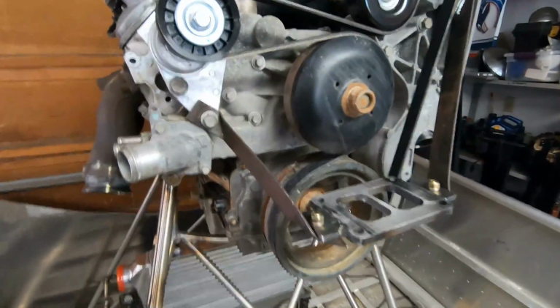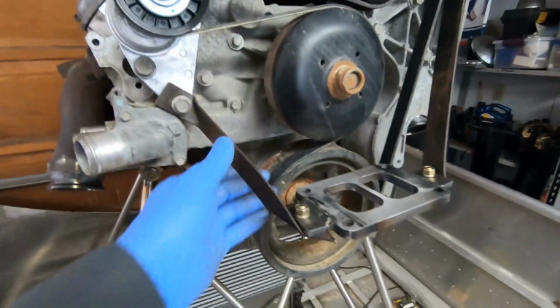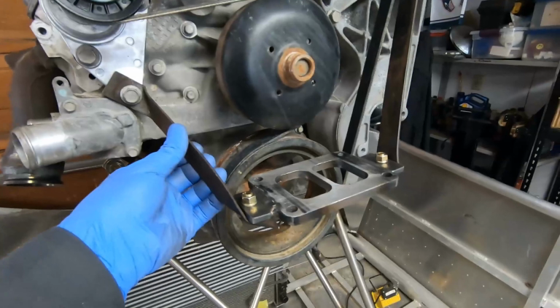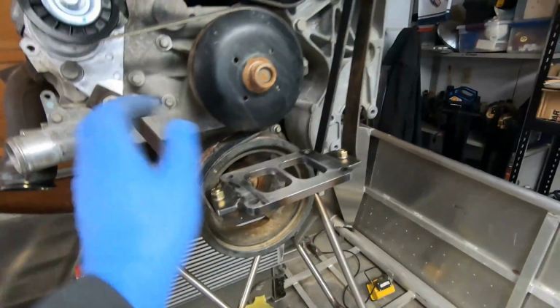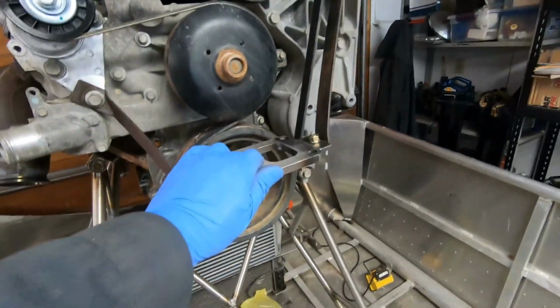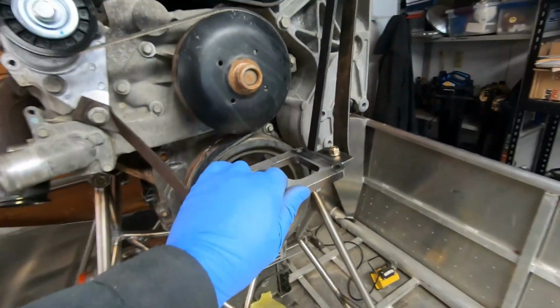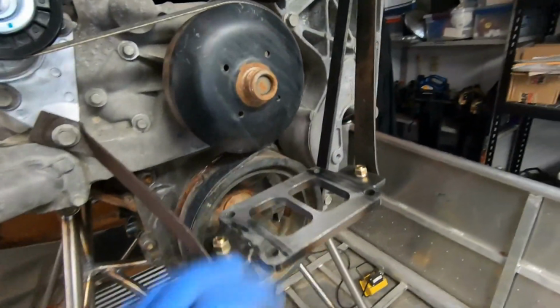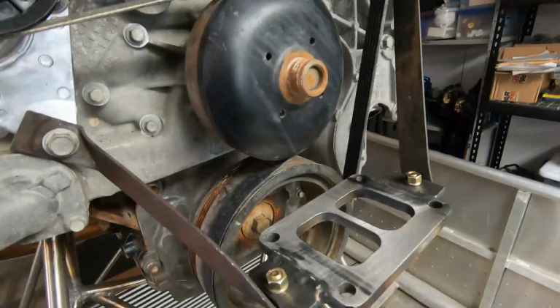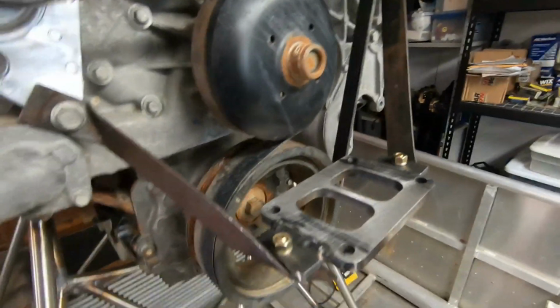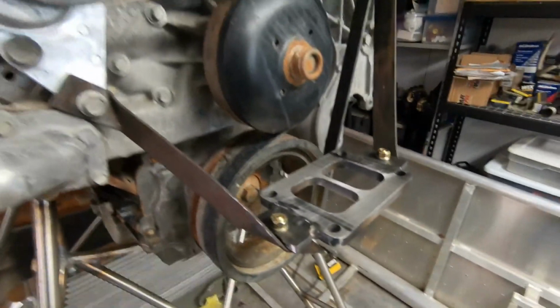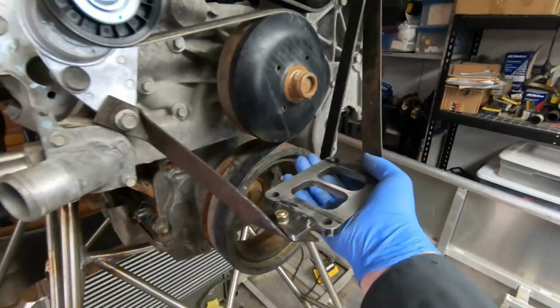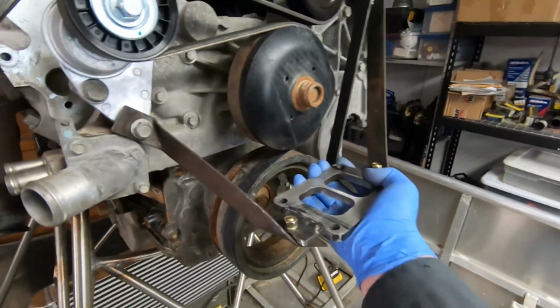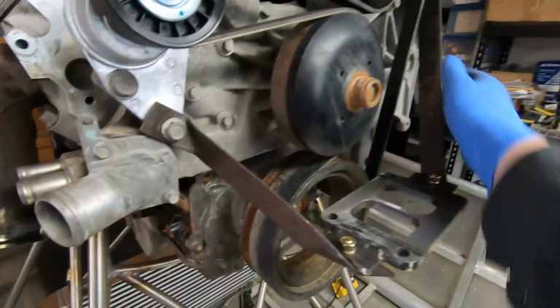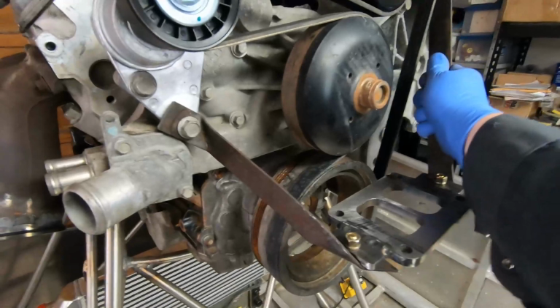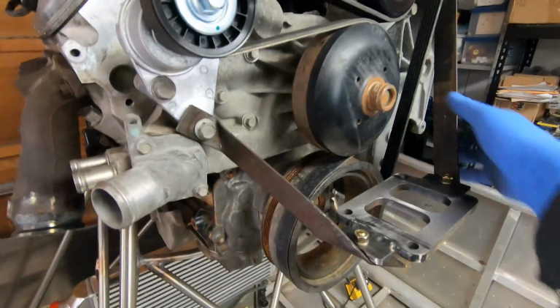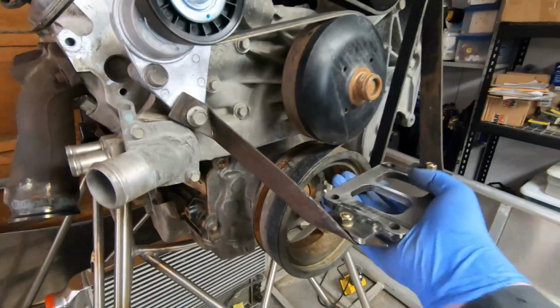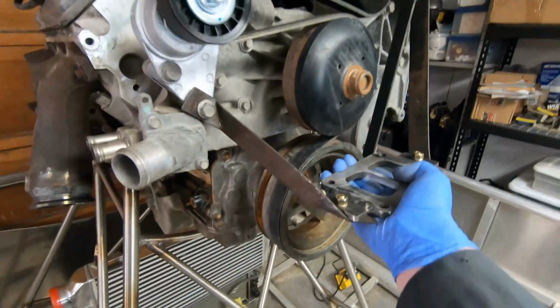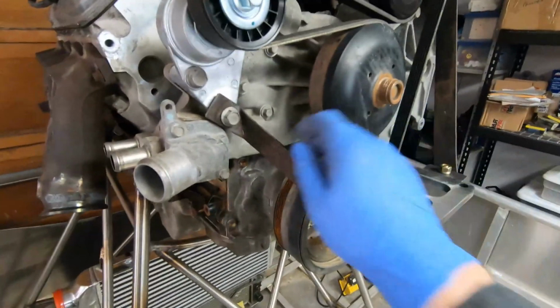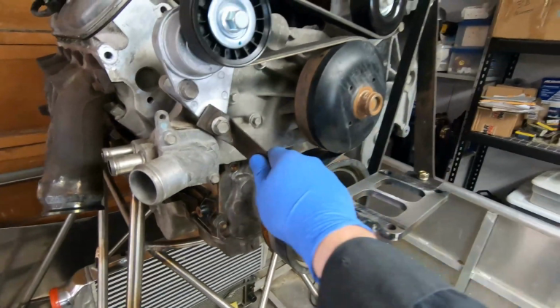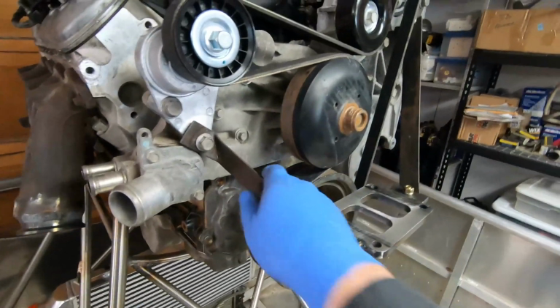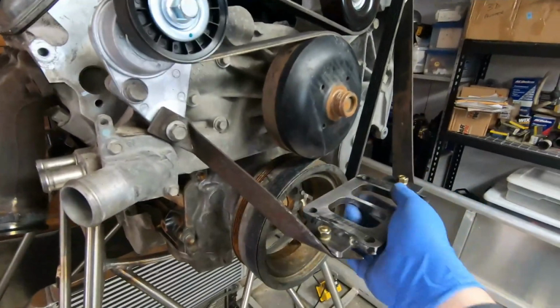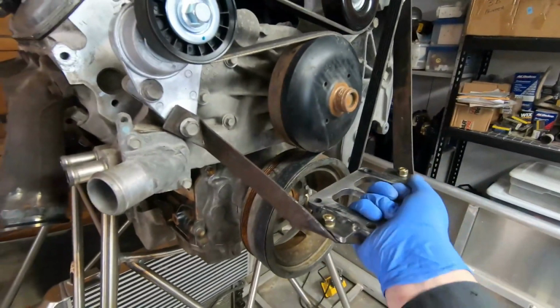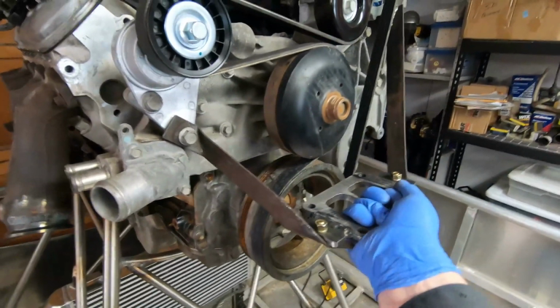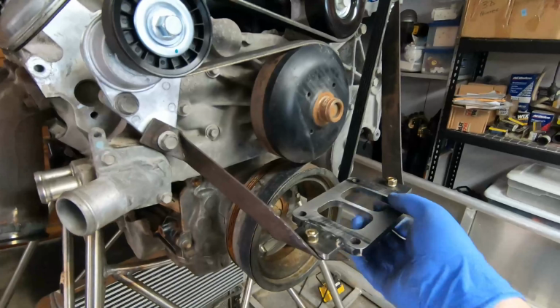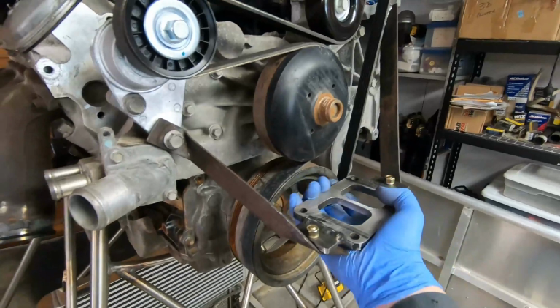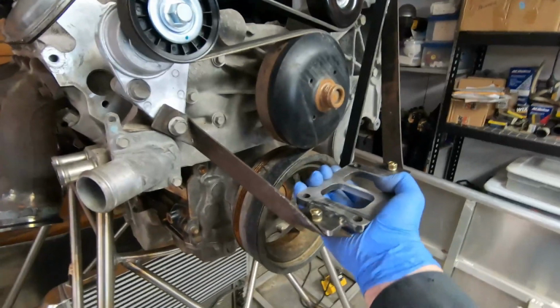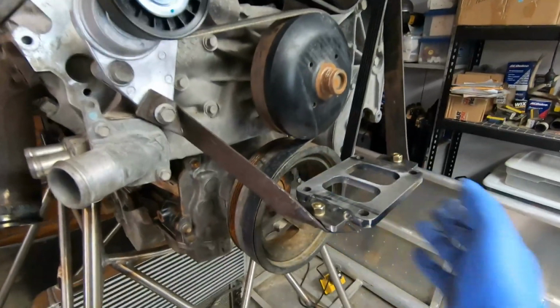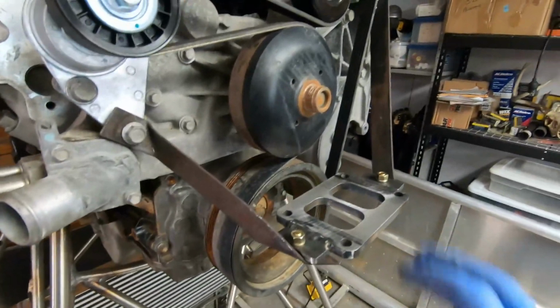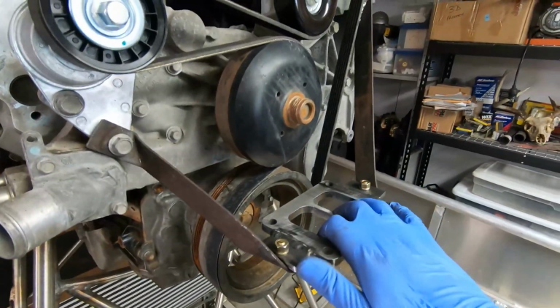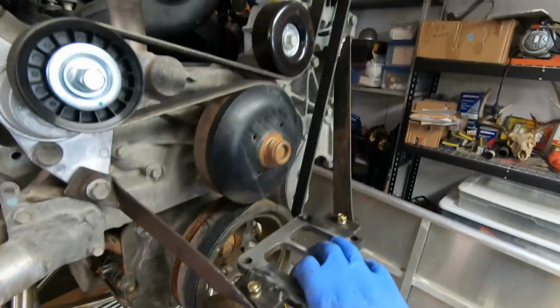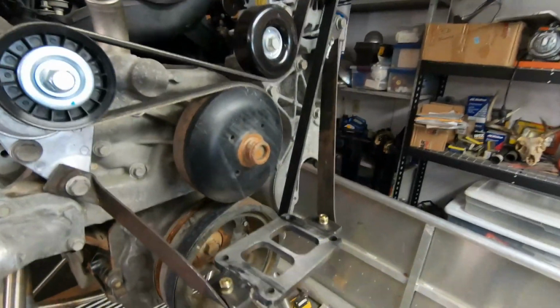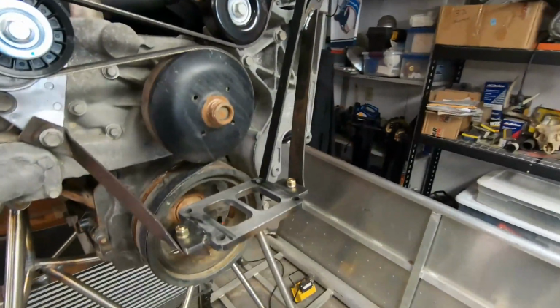Here the flange is mounted up. It's fairly rigid. I think between this and the exhaust it'll be pretty strong. I could add another support, but it probably doesn't need it.